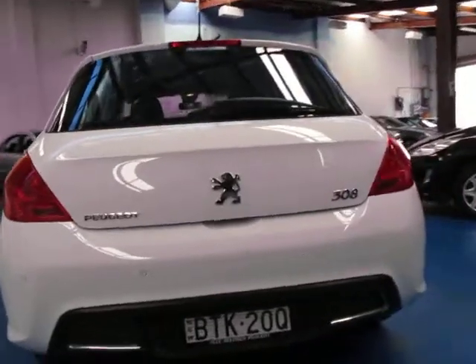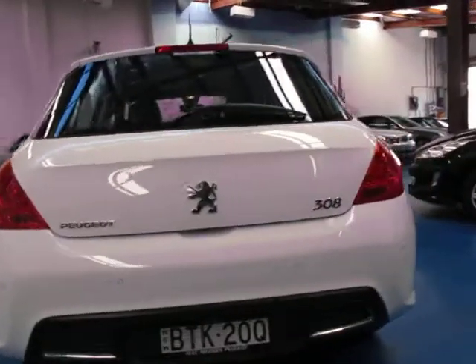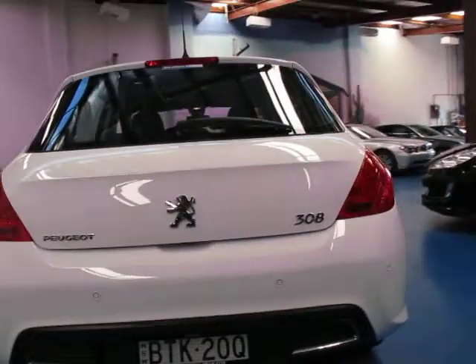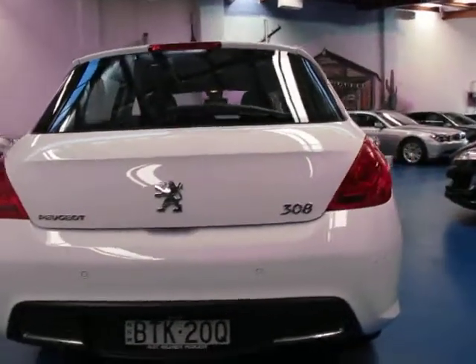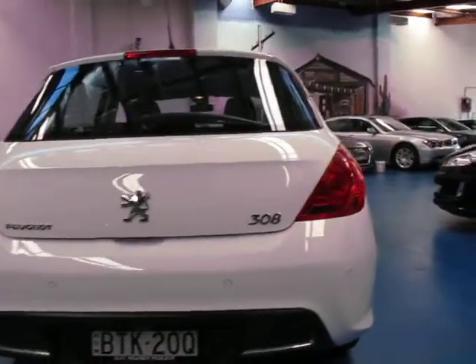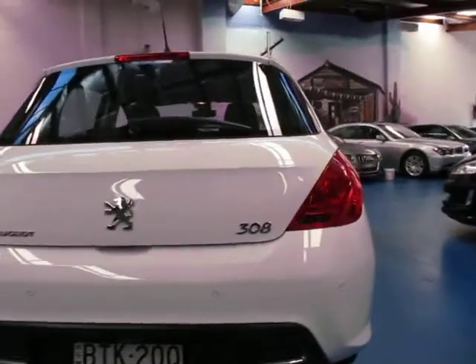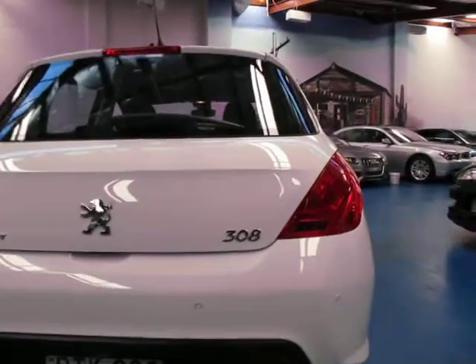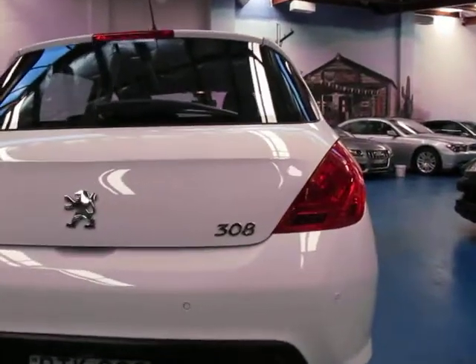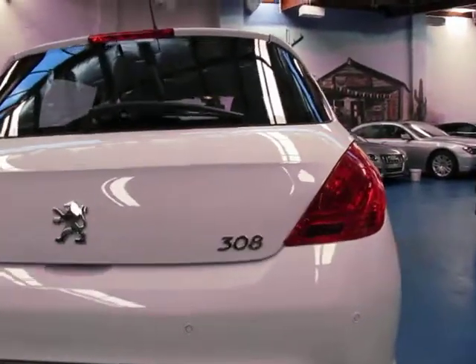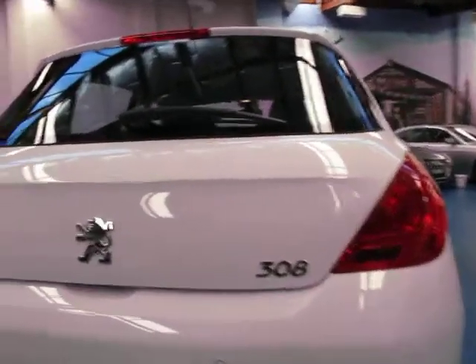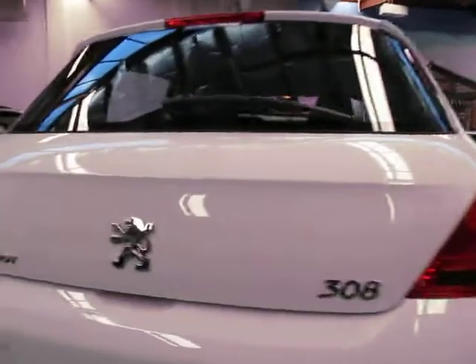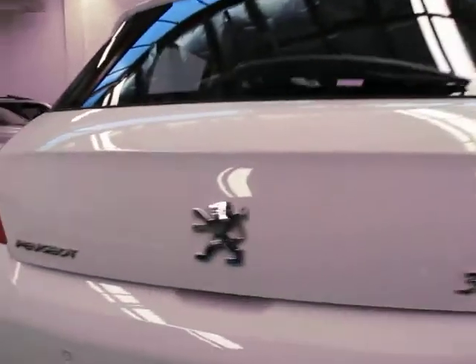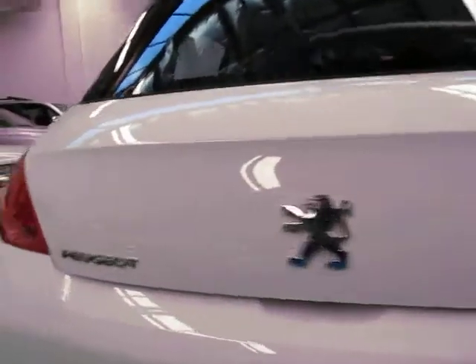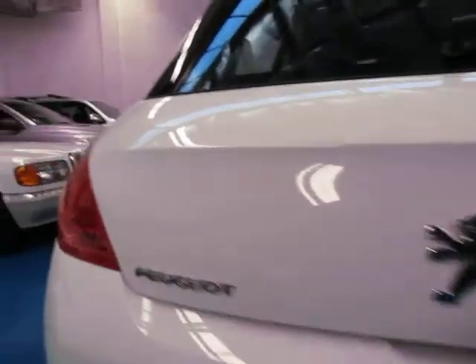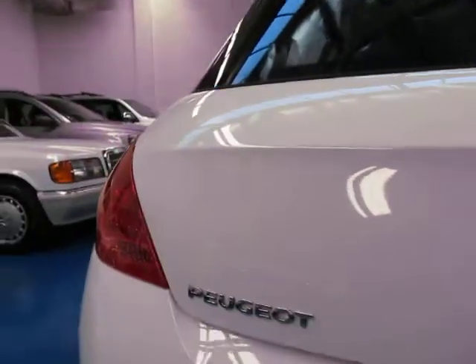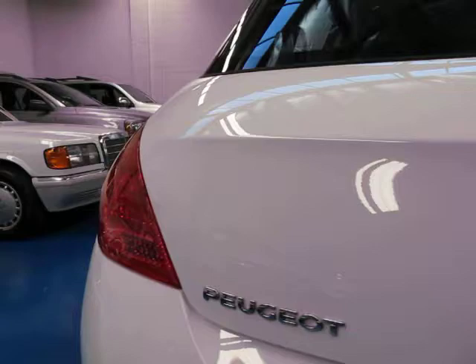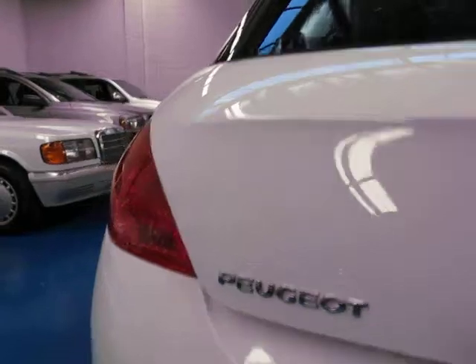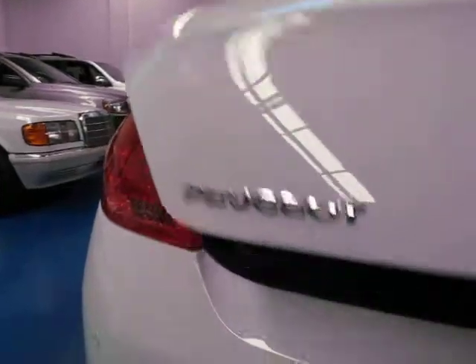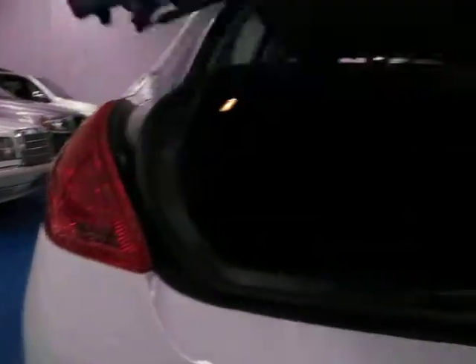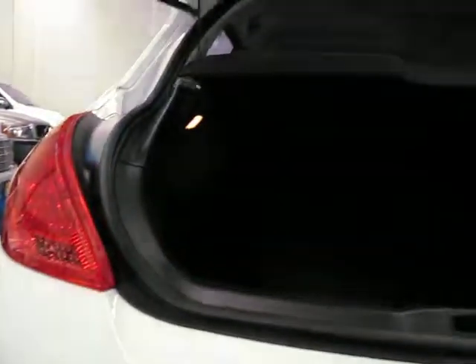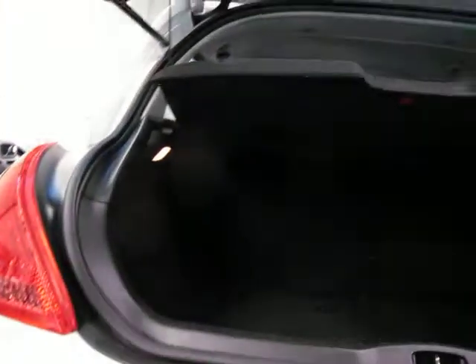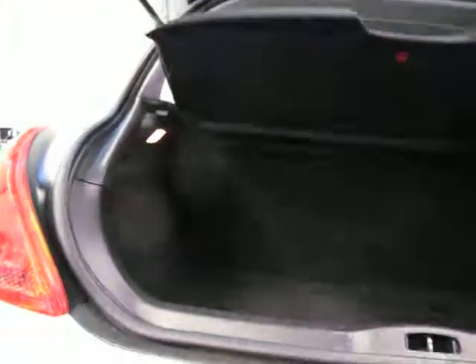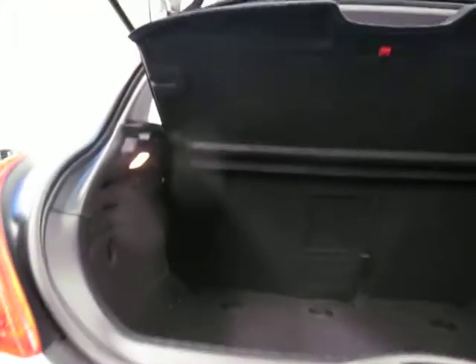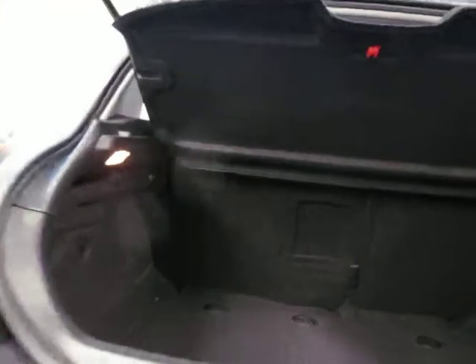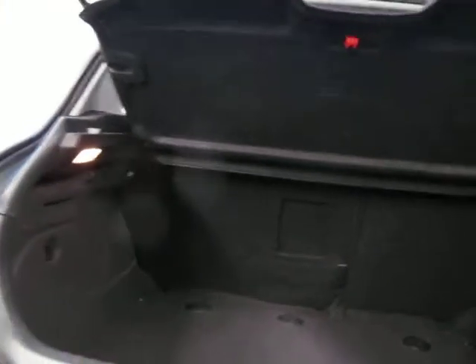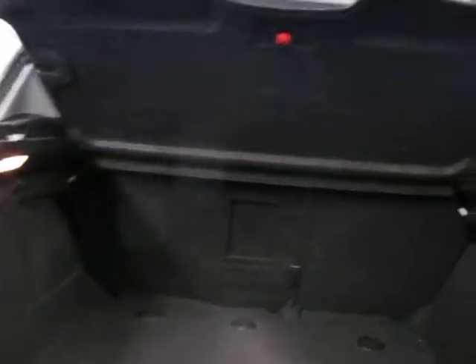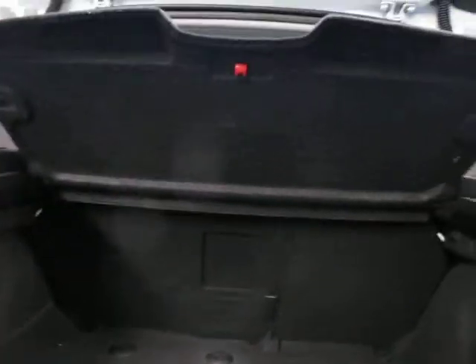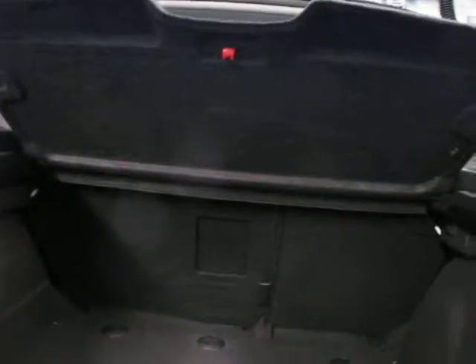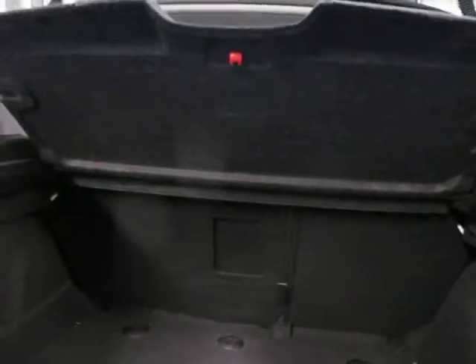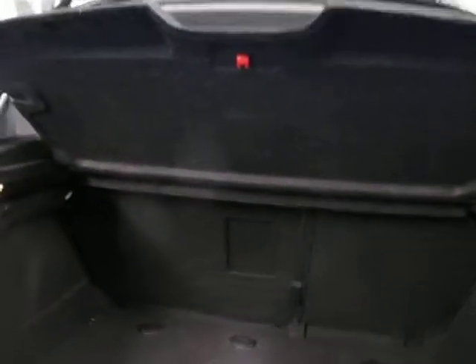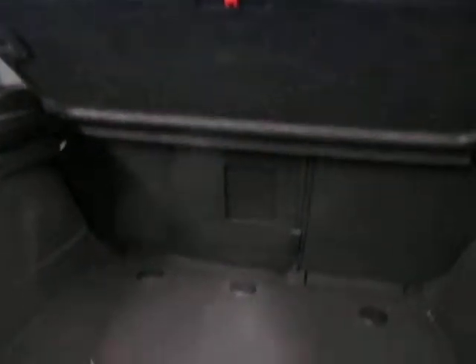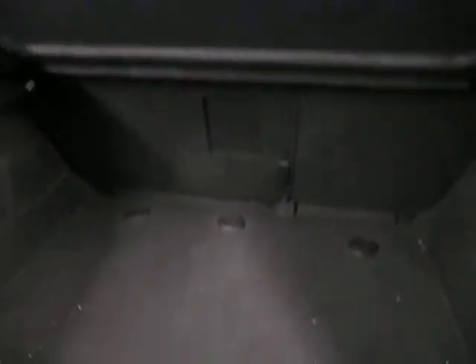It's got front parking sensors and rear parking sensors. It's got 44,000 k's so naturally it would drive like new.